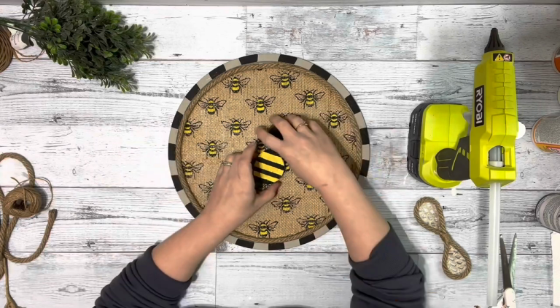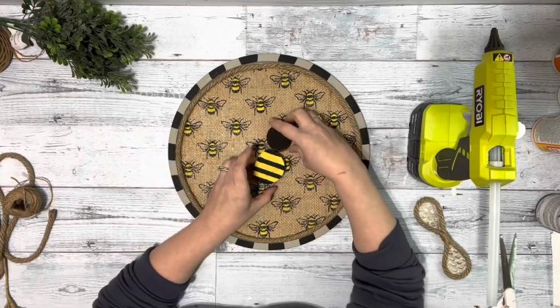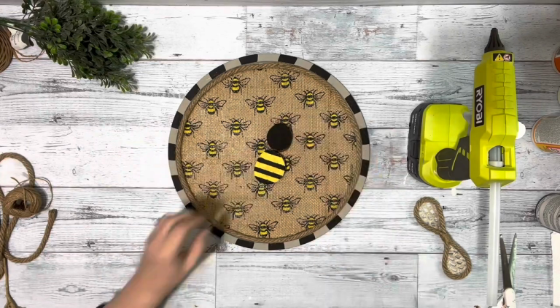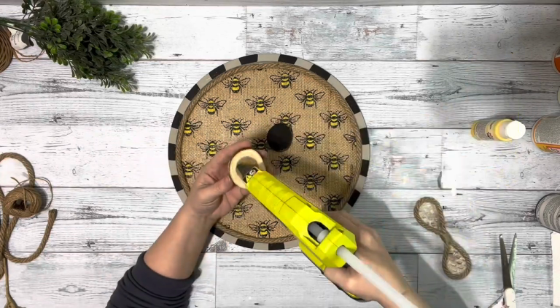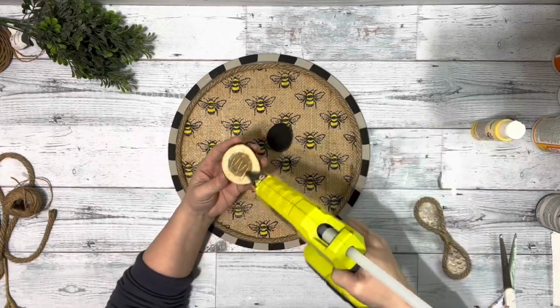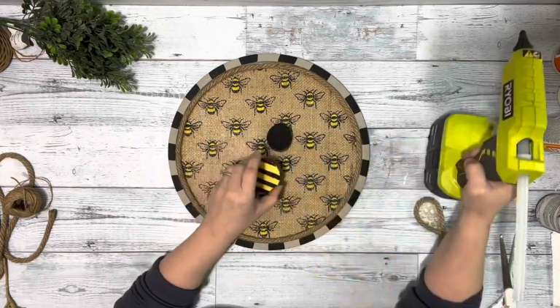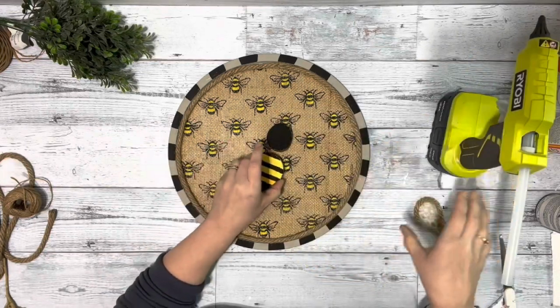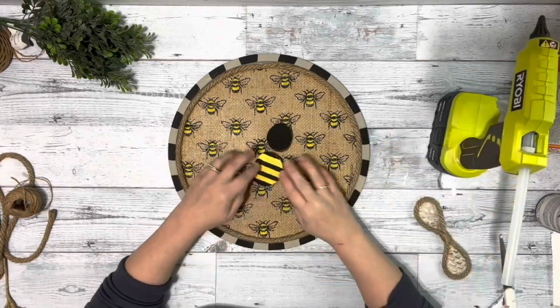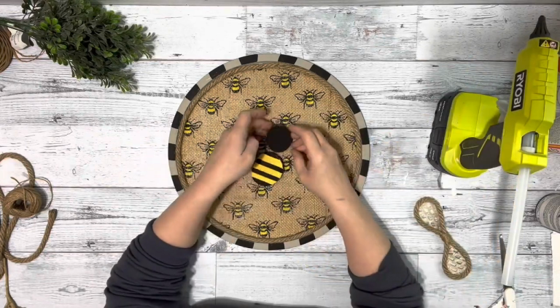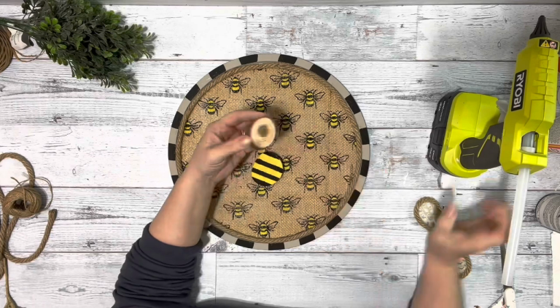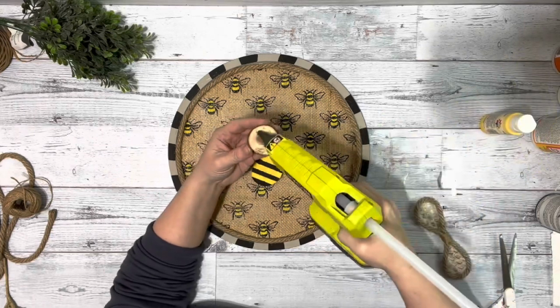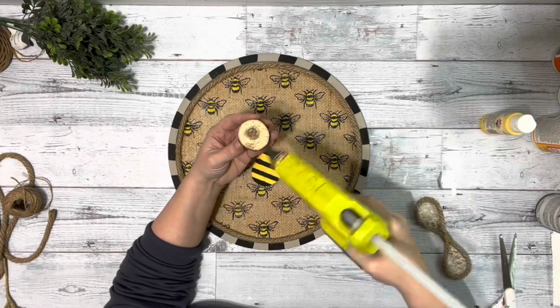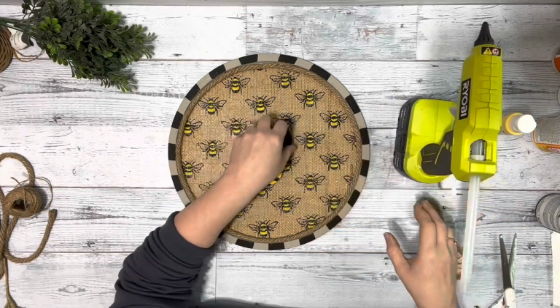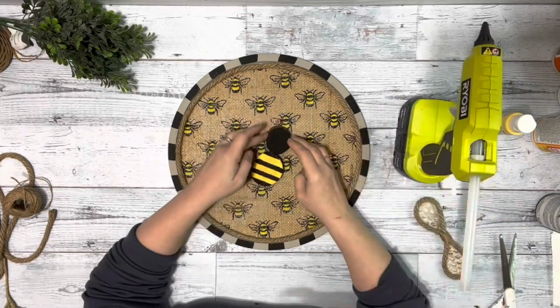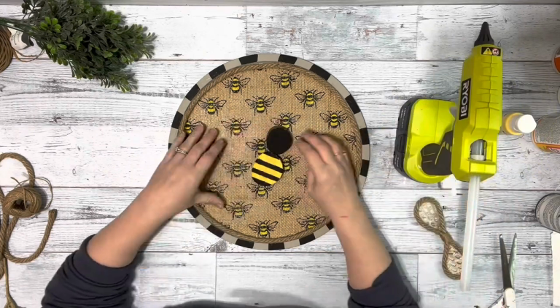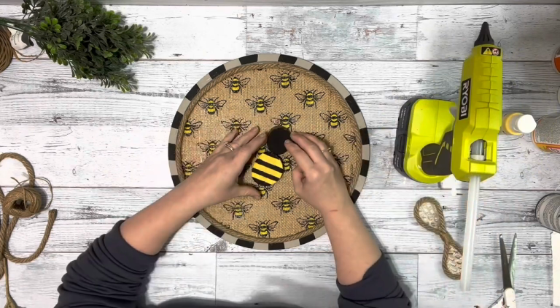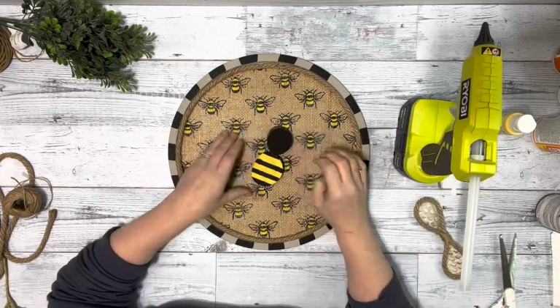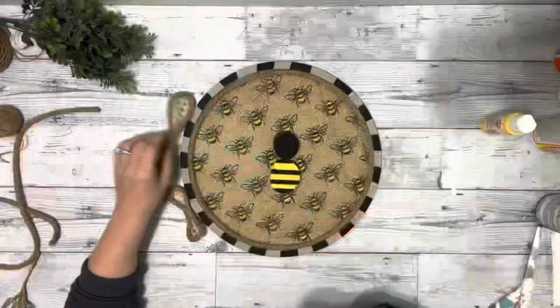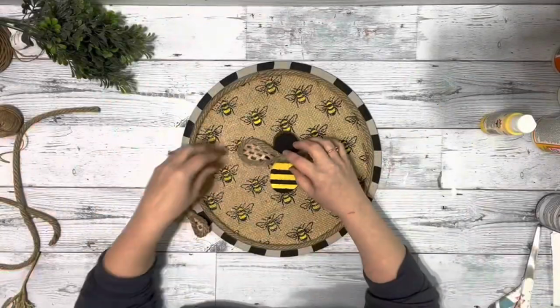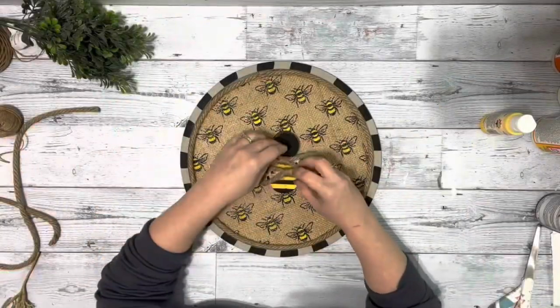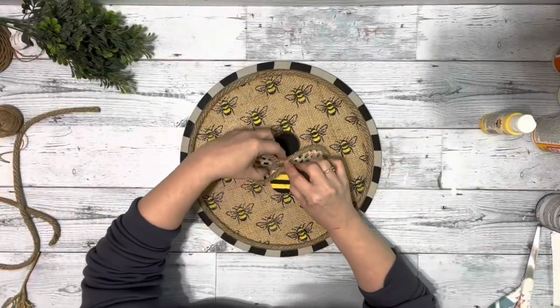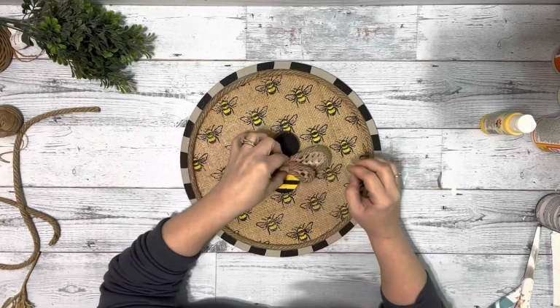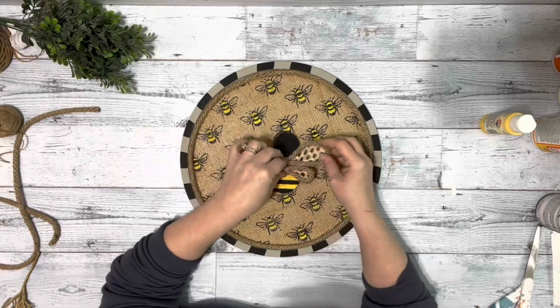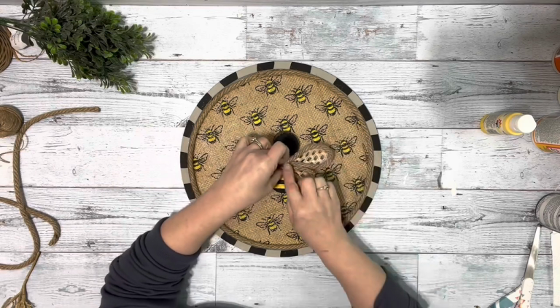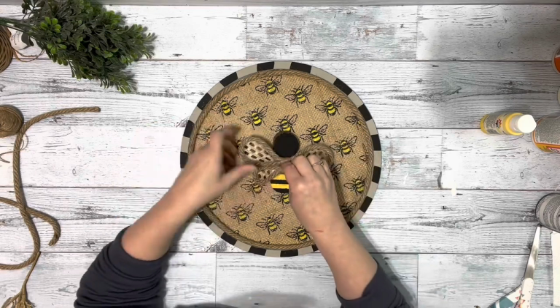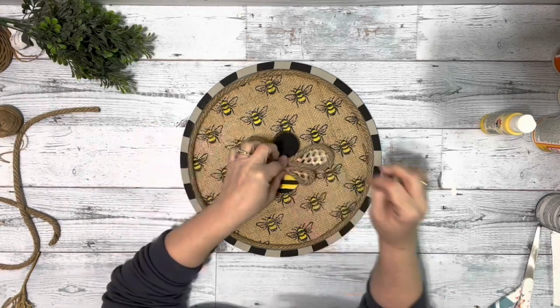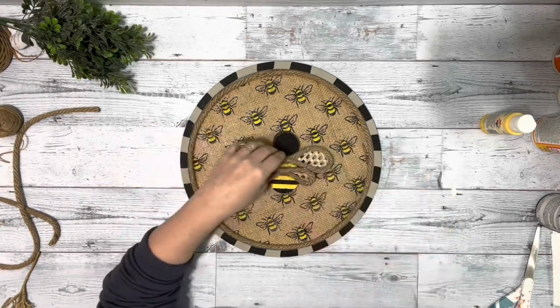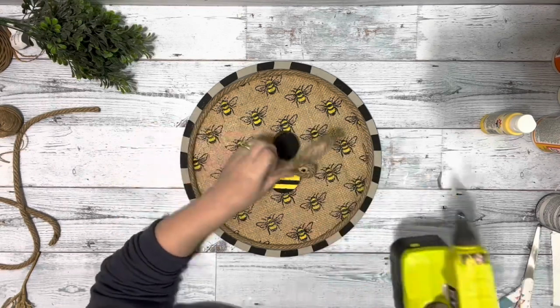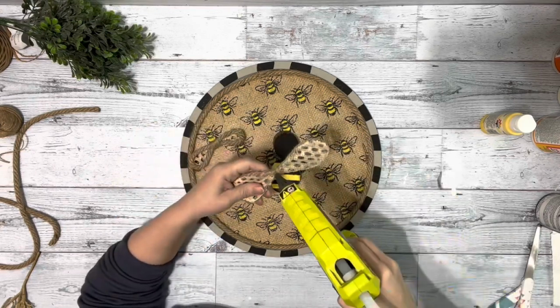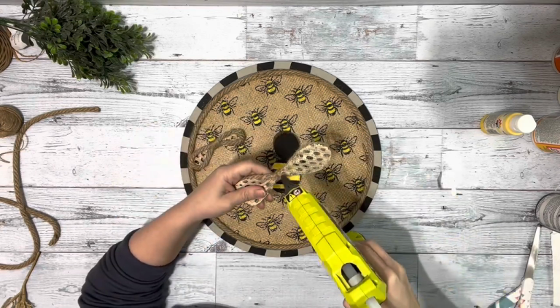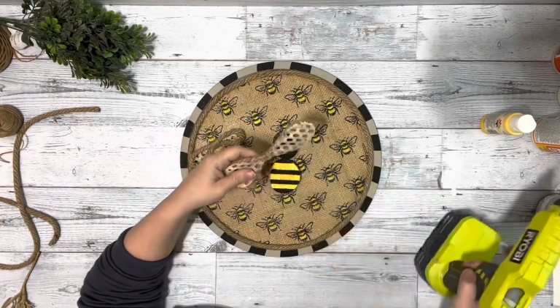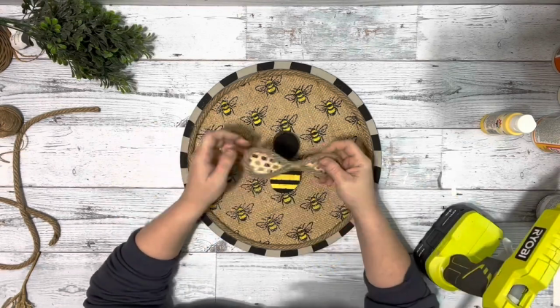Next I took the wood round pieces that I had painted and hot glued them to the center of the pizza pan at a slight angle, then took my two little nautical rope wings and hot glued them to the center of the bee.